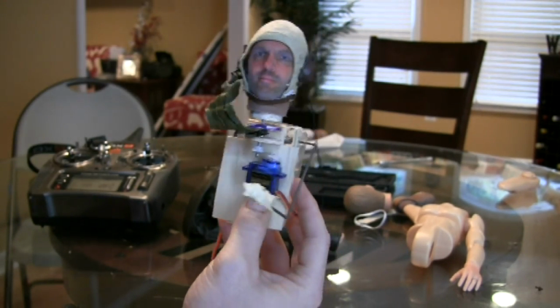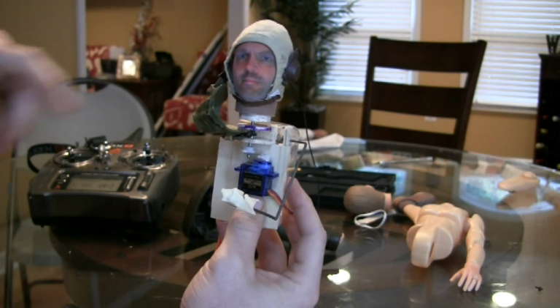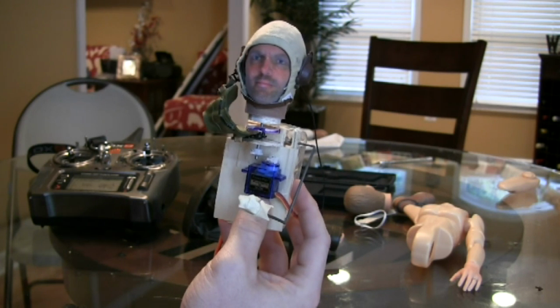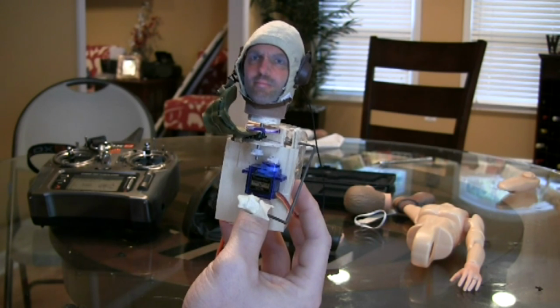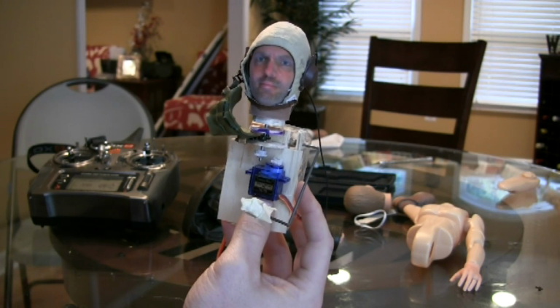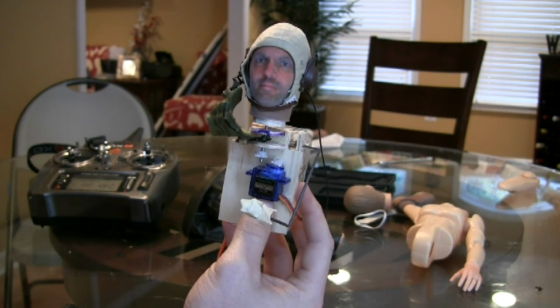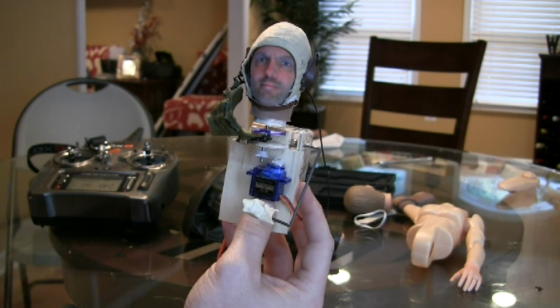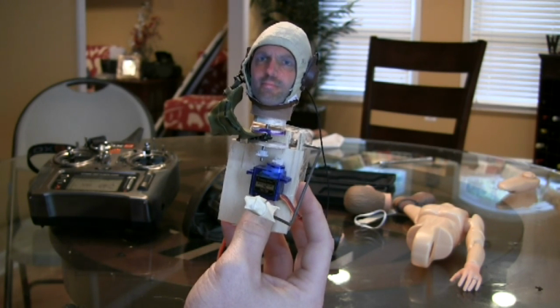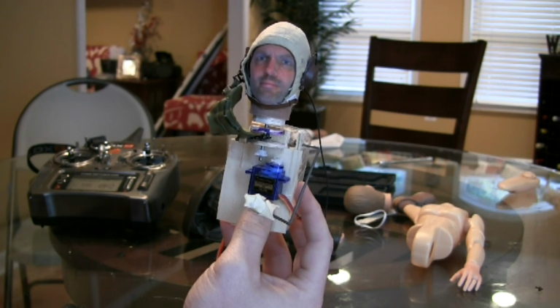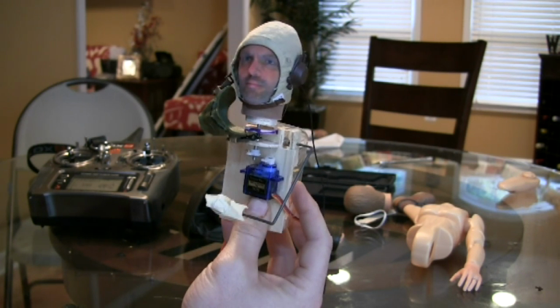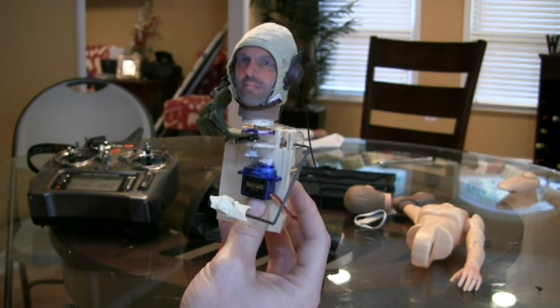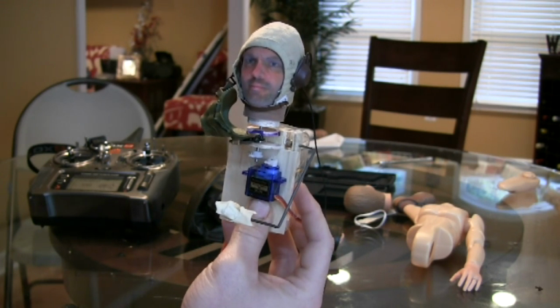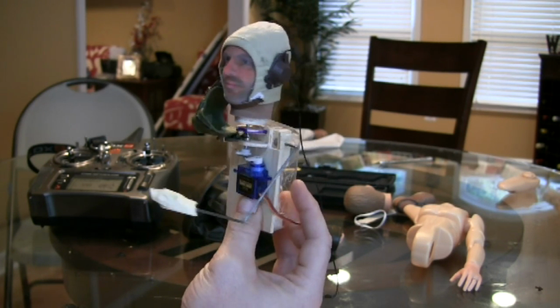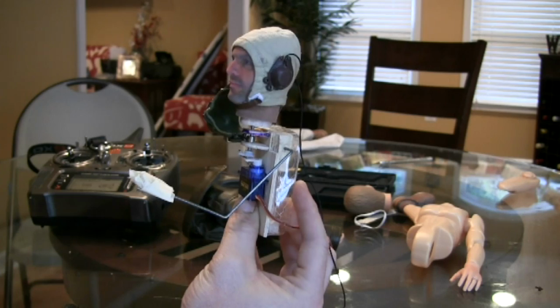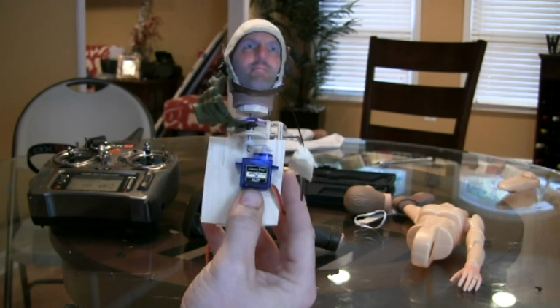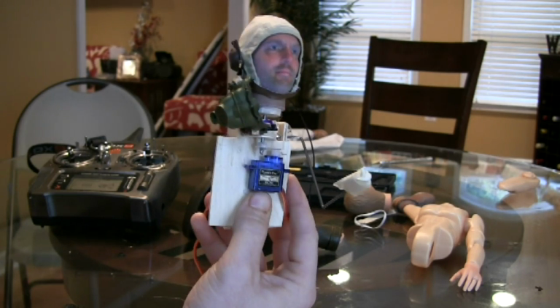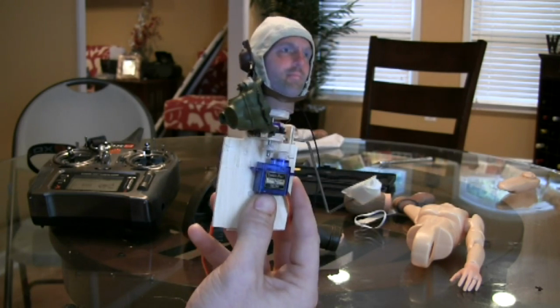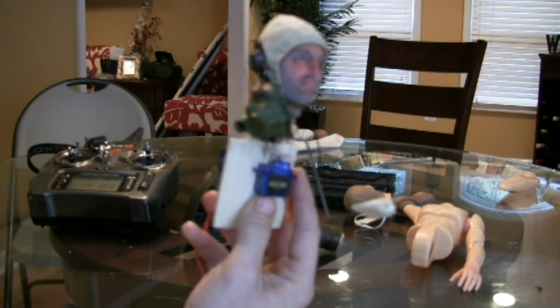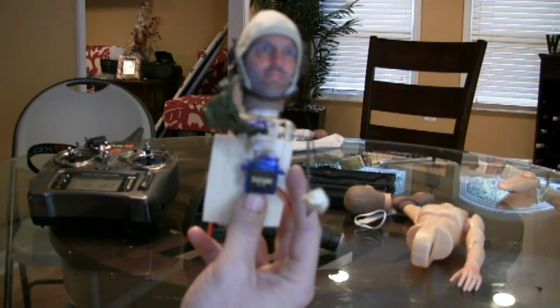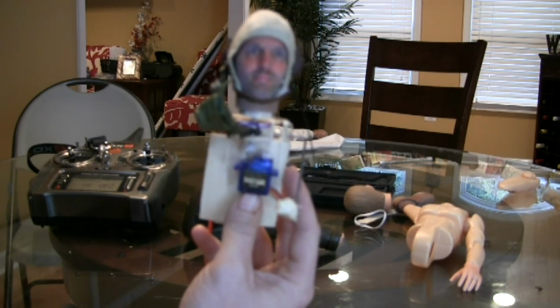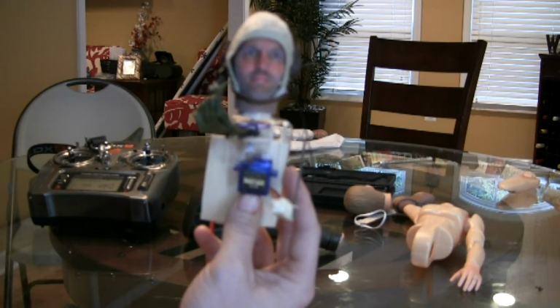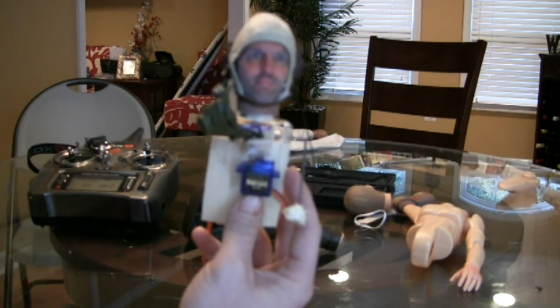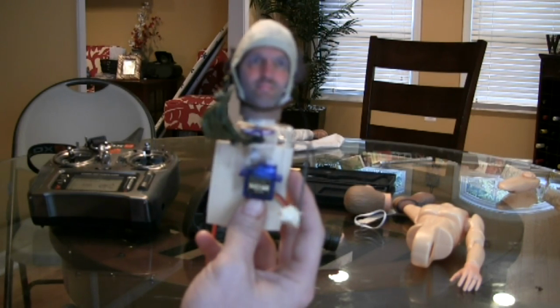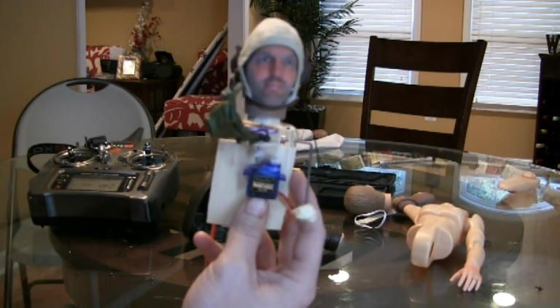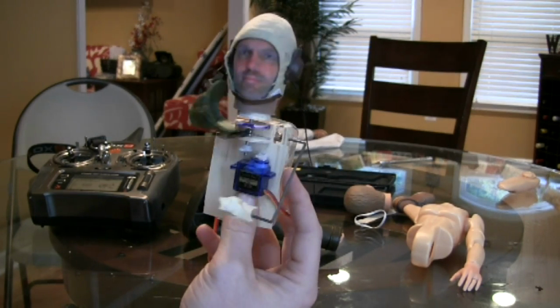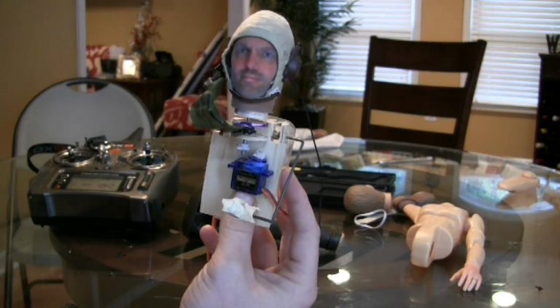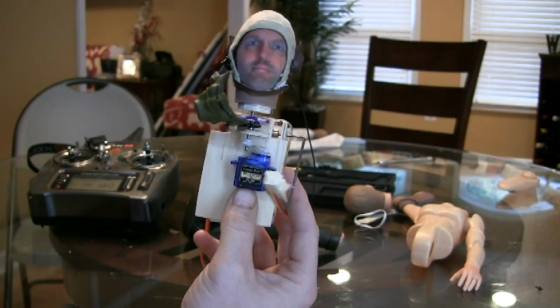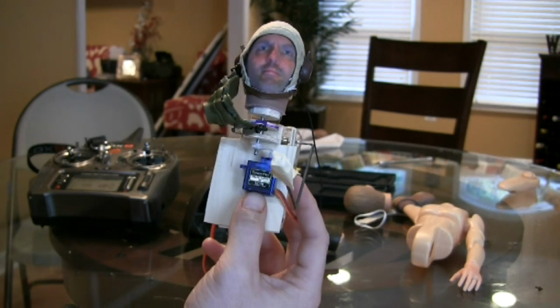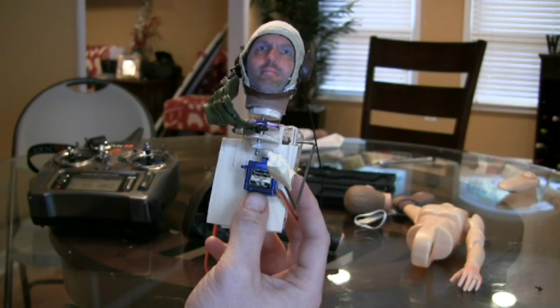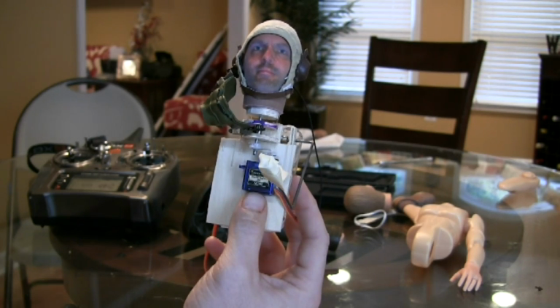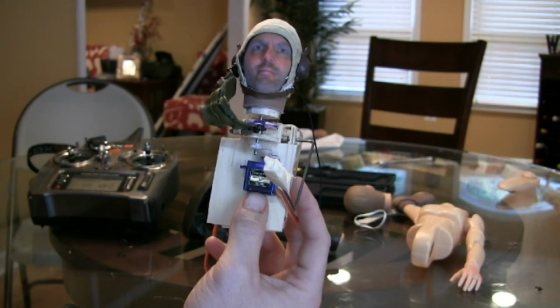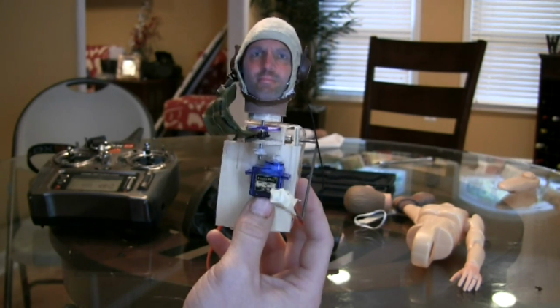The head is from thatsmyface.com, a really neat website where you can do a 3D scan of your own face and order all sorts of different sizes of your head. This one is the quarter scale and will fit really well into the big P40 Warhawk.